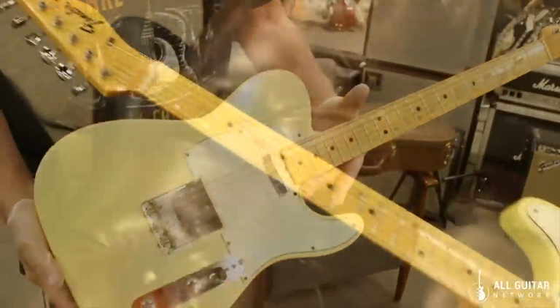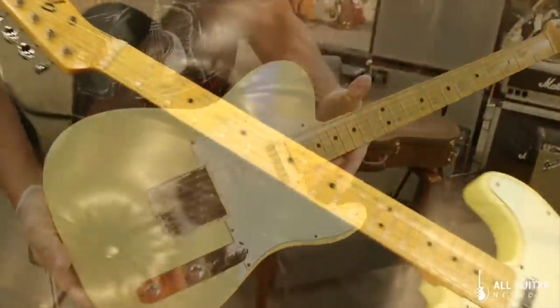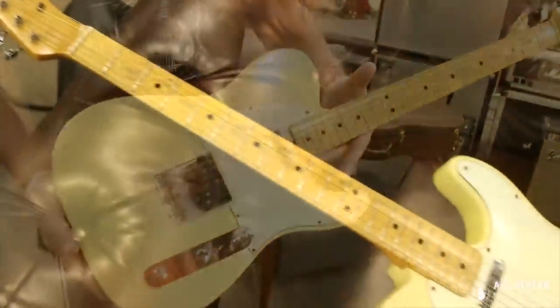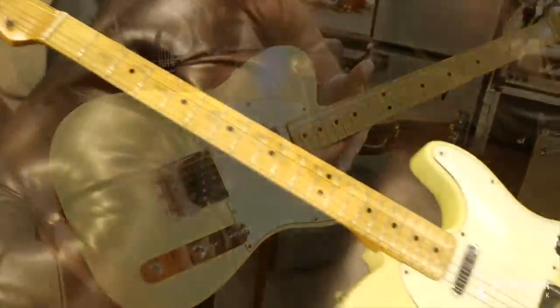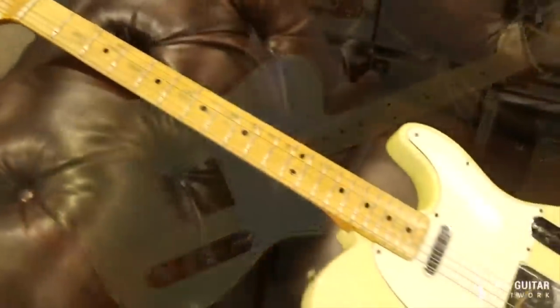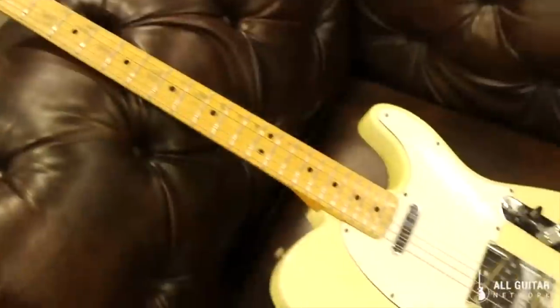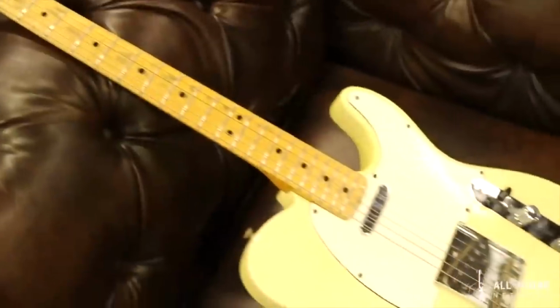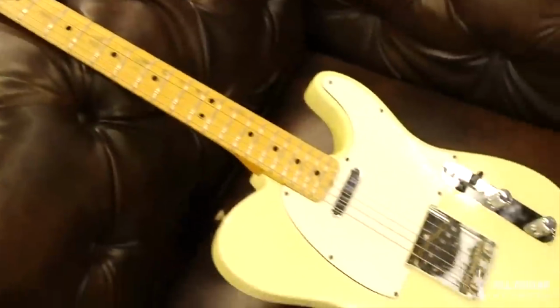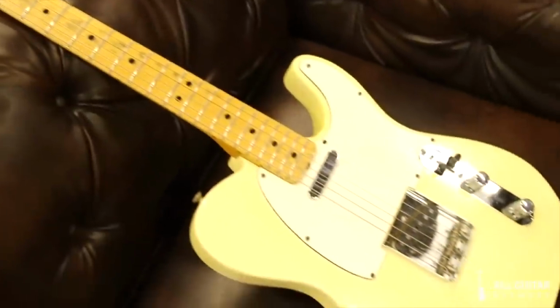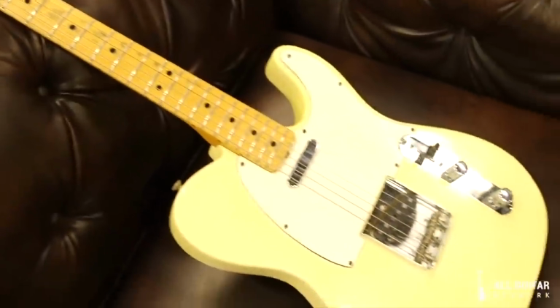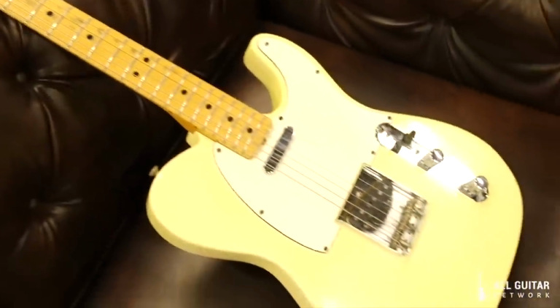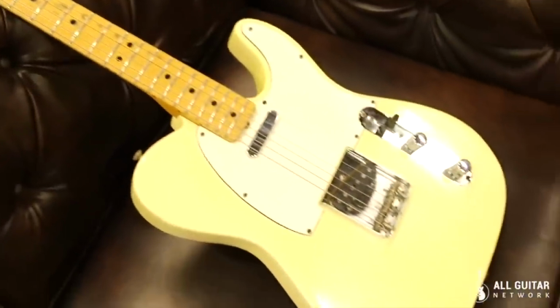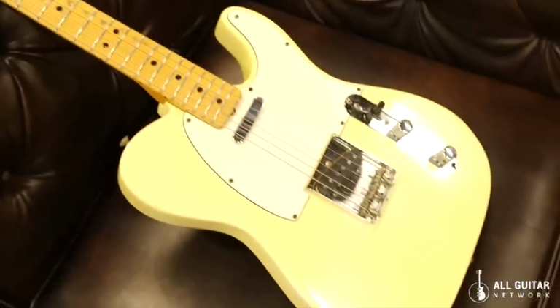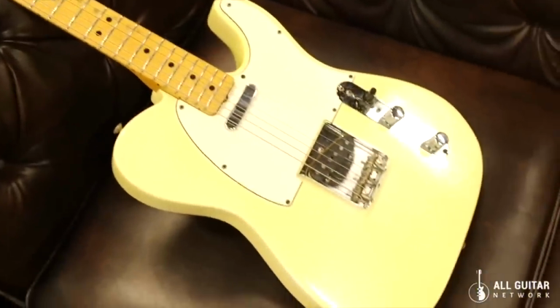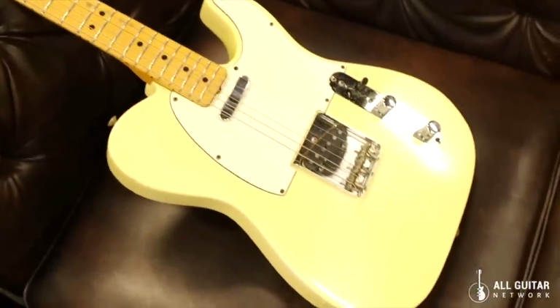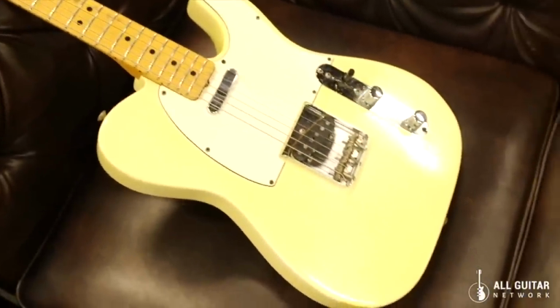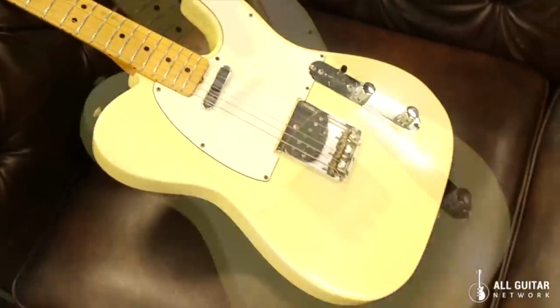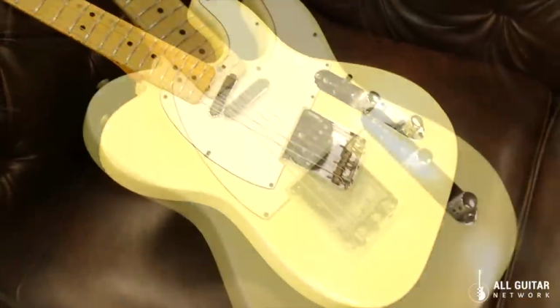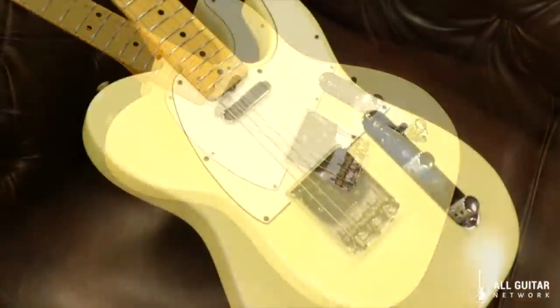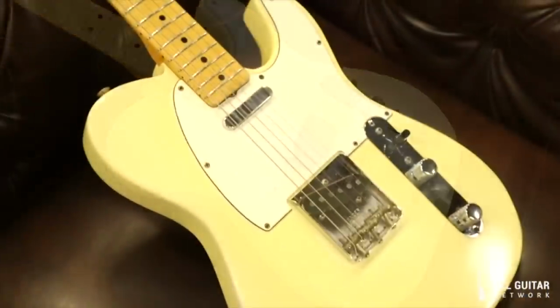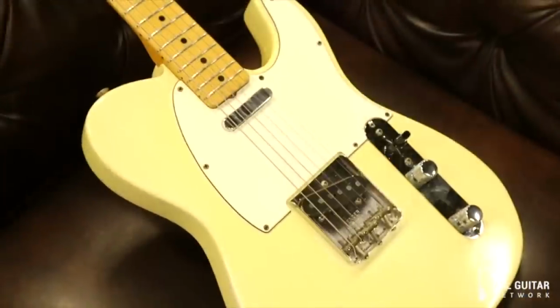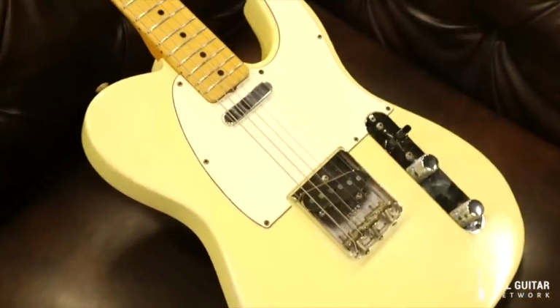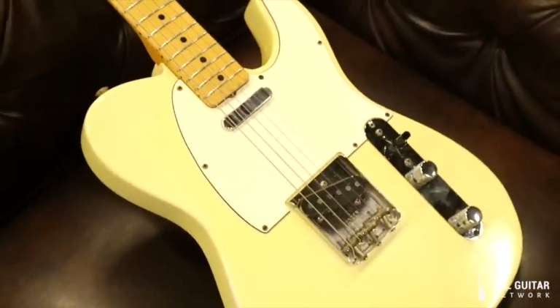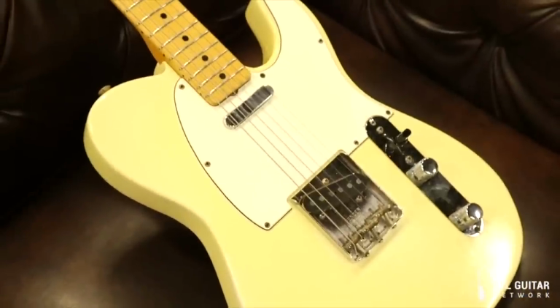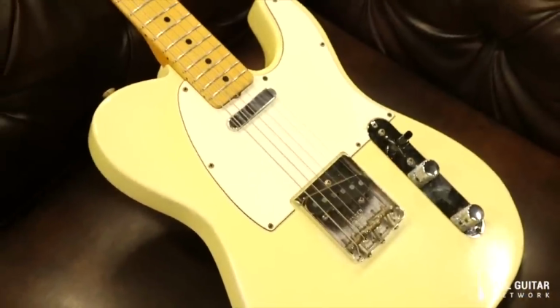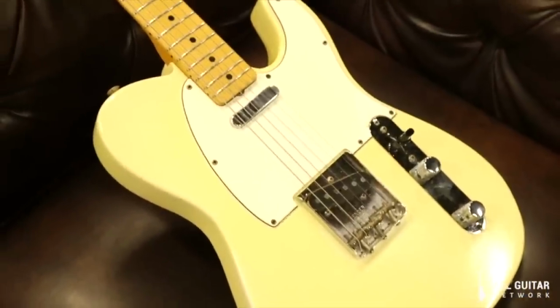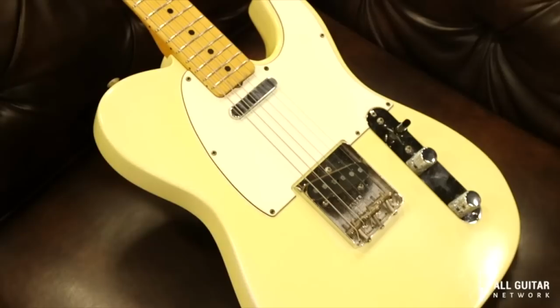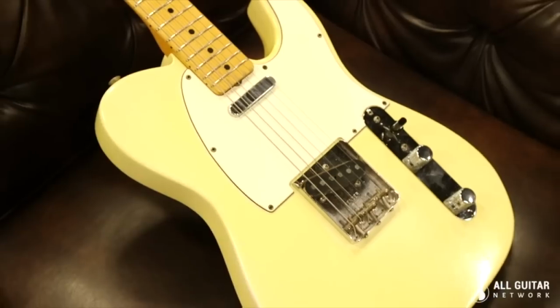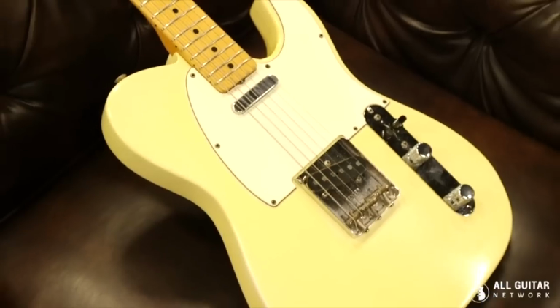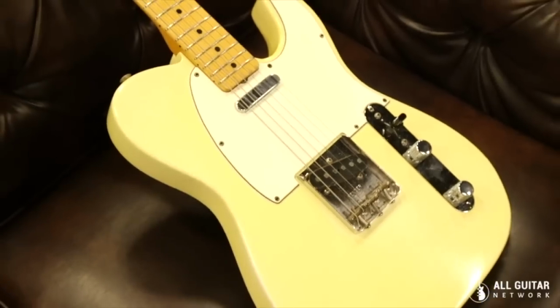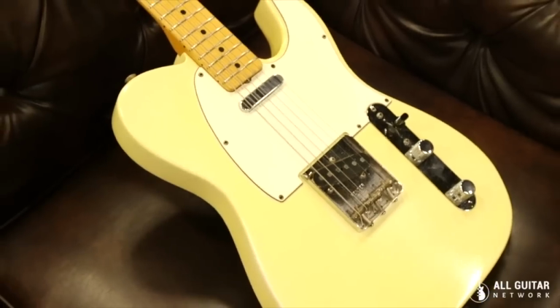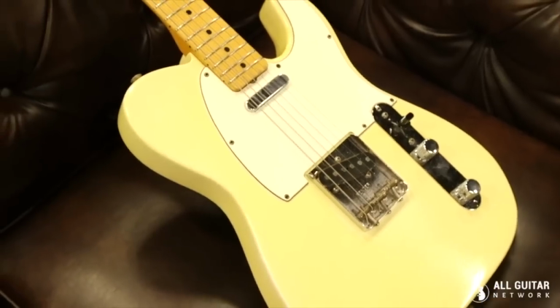A beautiful example of a '67 Telly in the cream color with a telly cream white guard — just a really nice example of a great guitar.